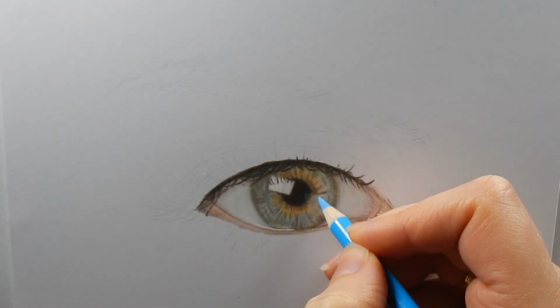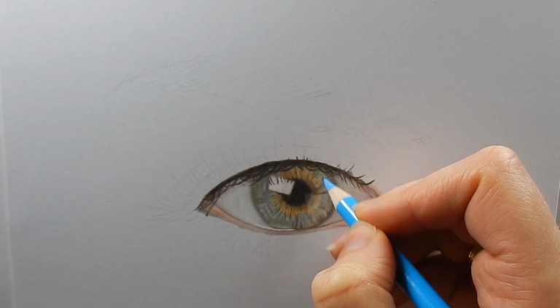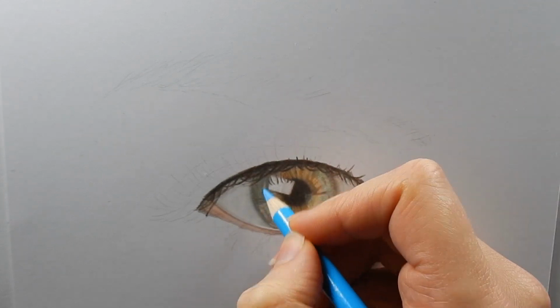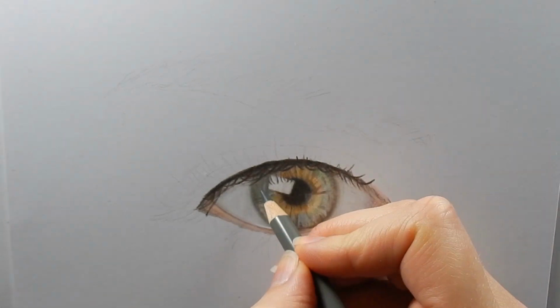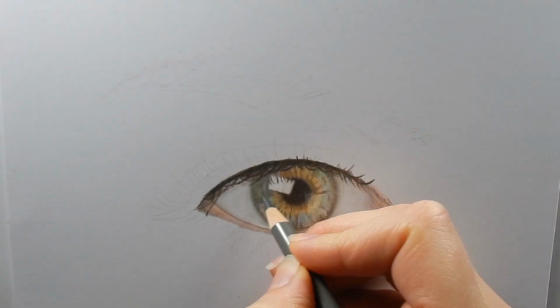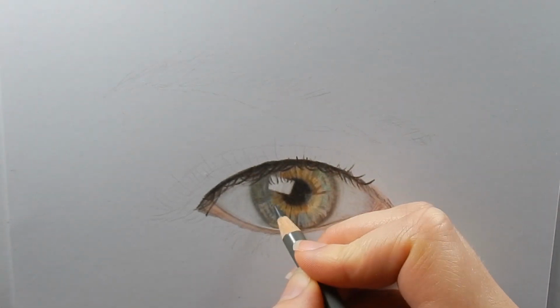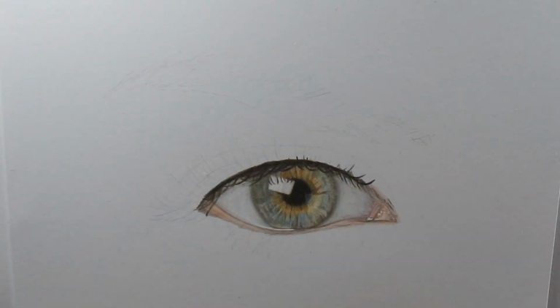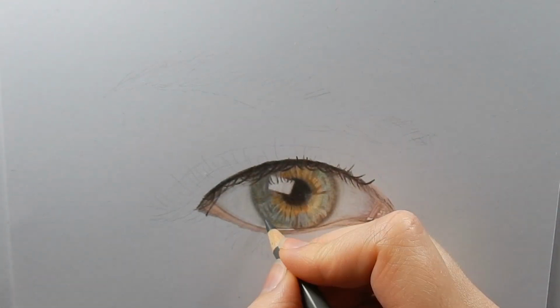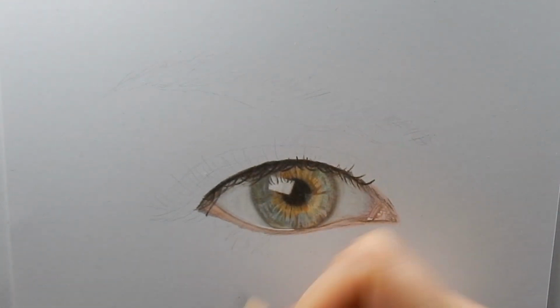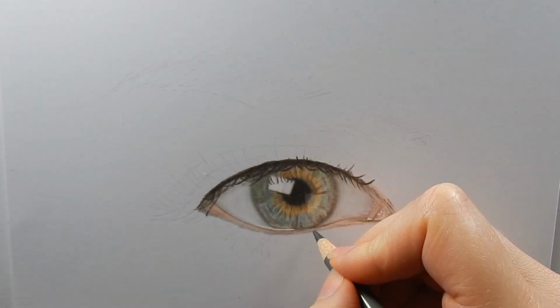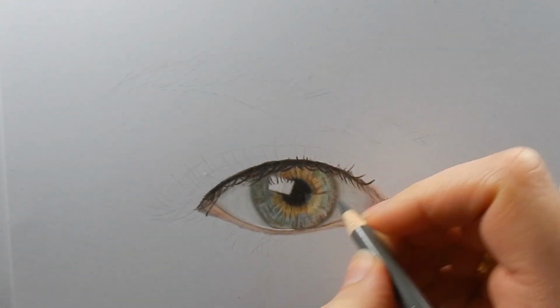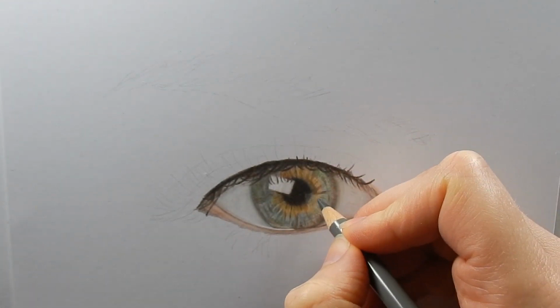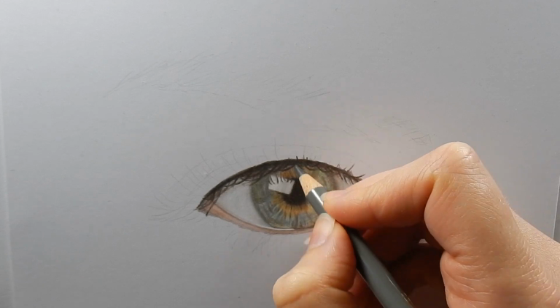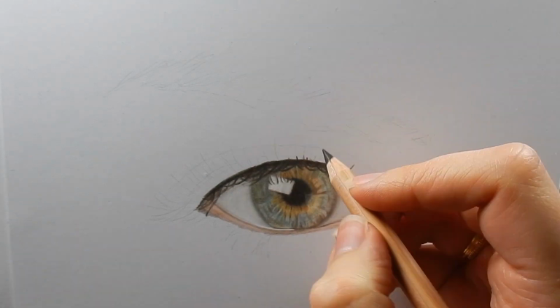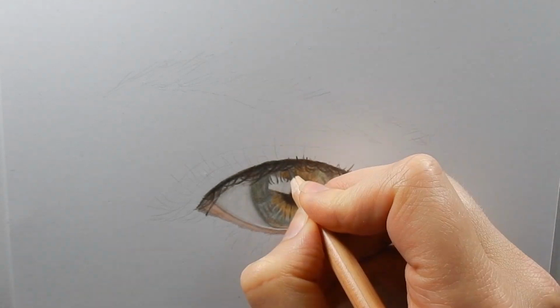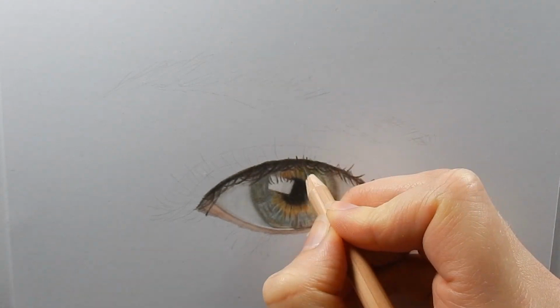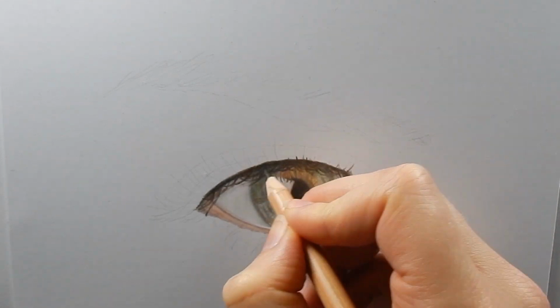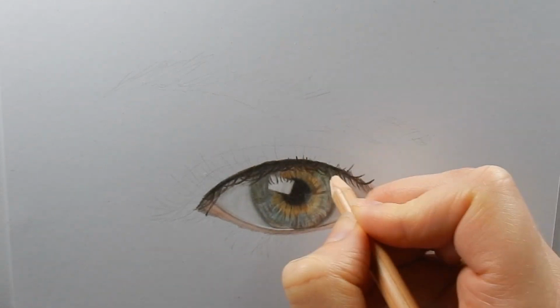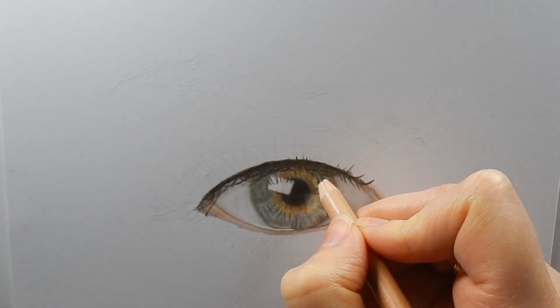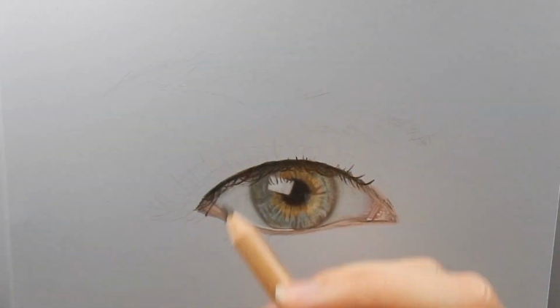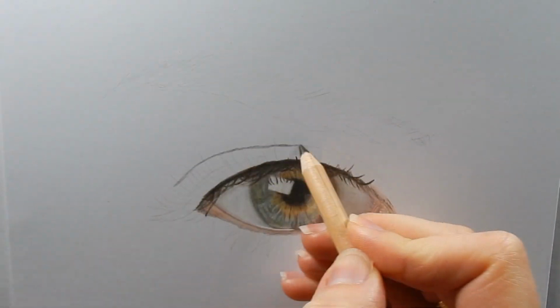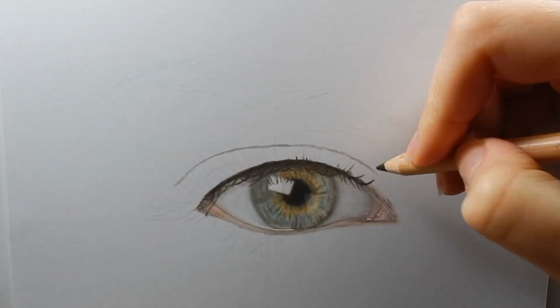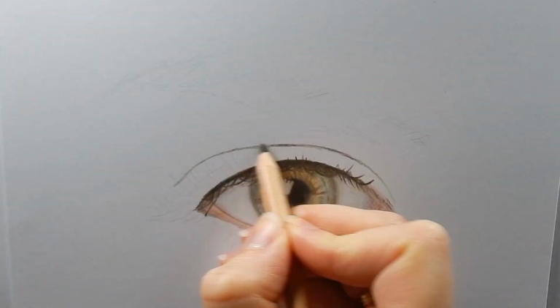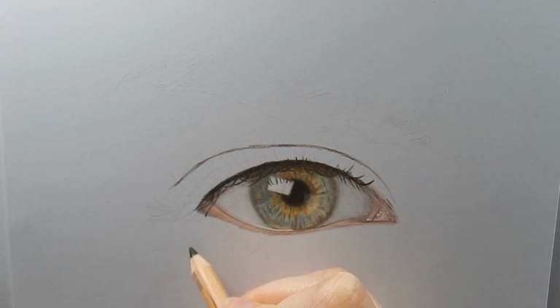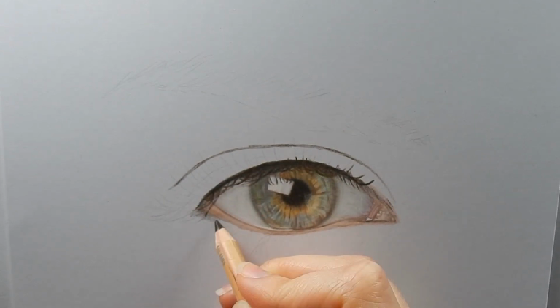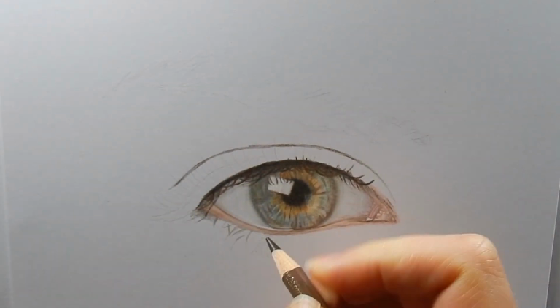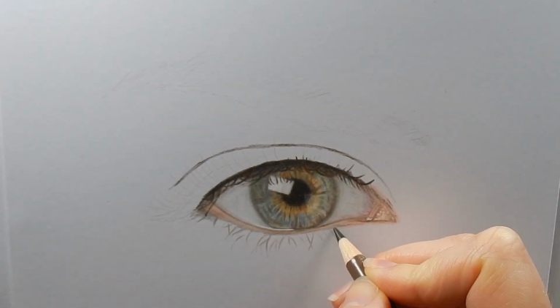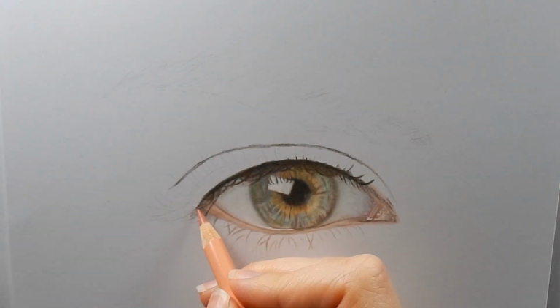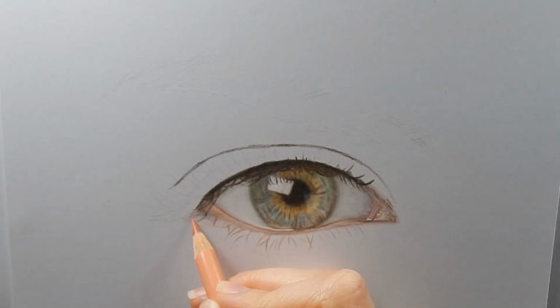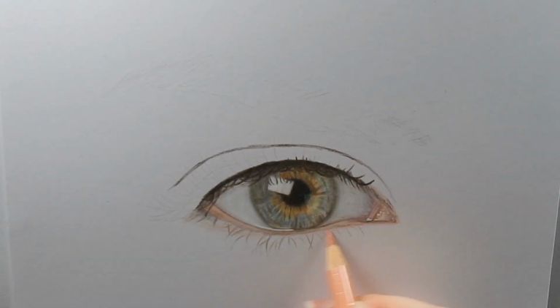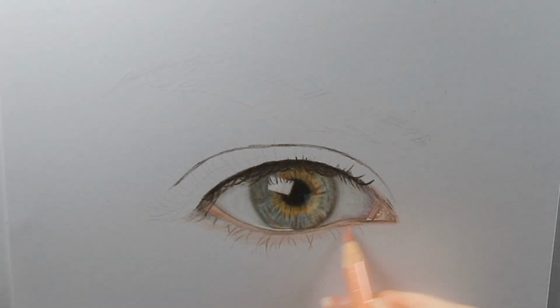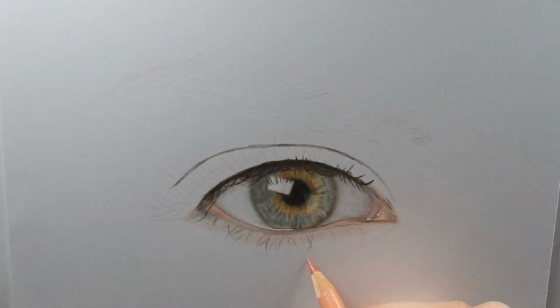So, obviously I had to speed up this video, because otherwise this video will be more than 3 hours. I'm defining where the crease and the under eyelashes will be, and then I will color the skin tones.